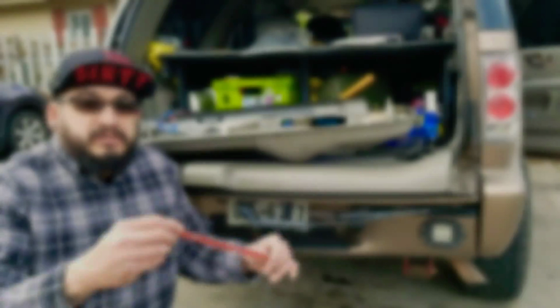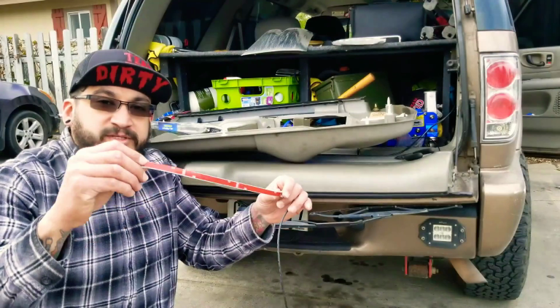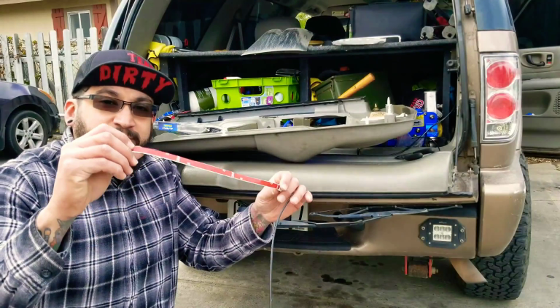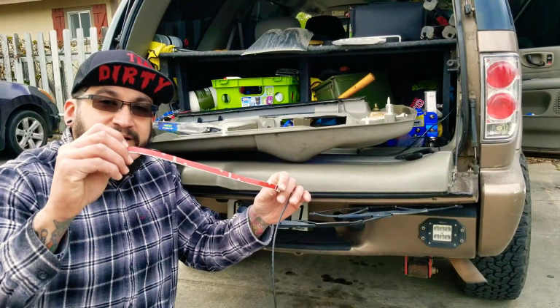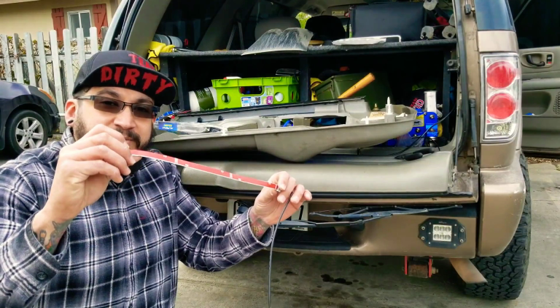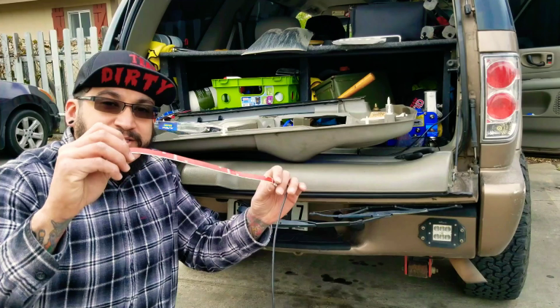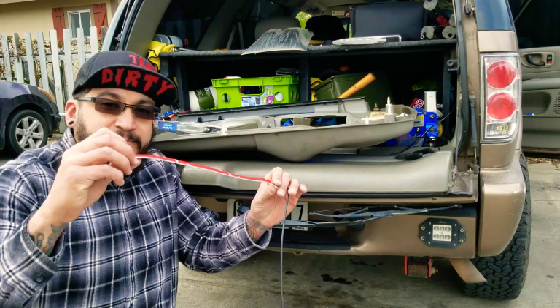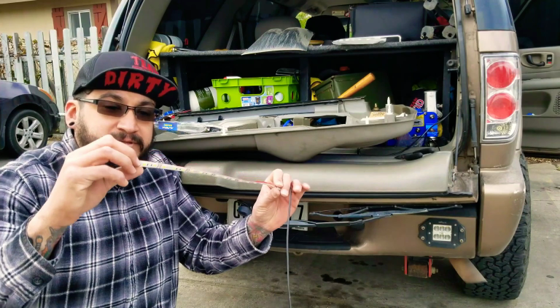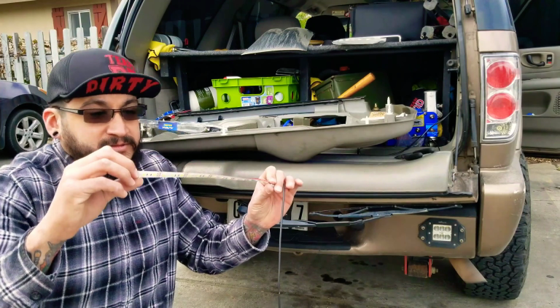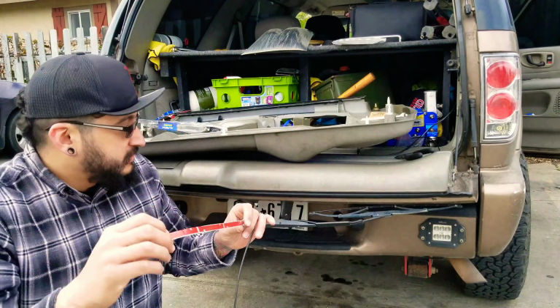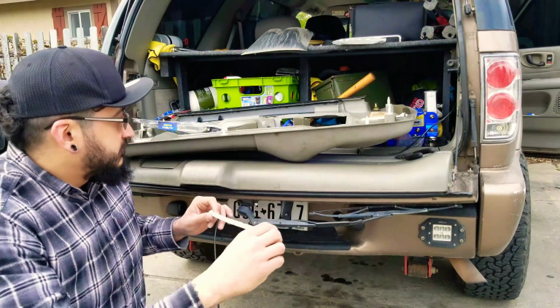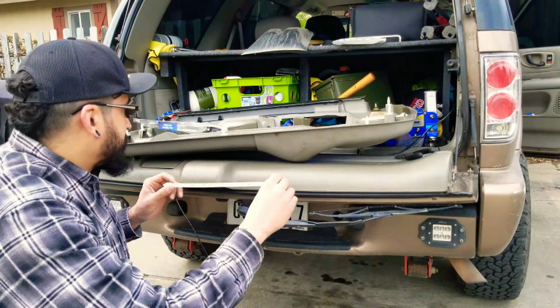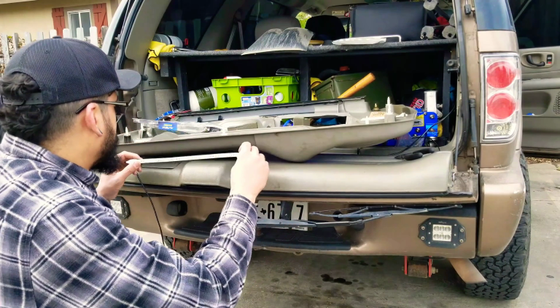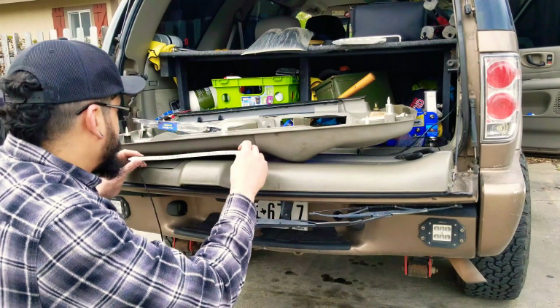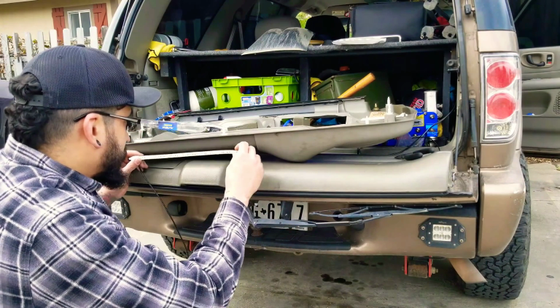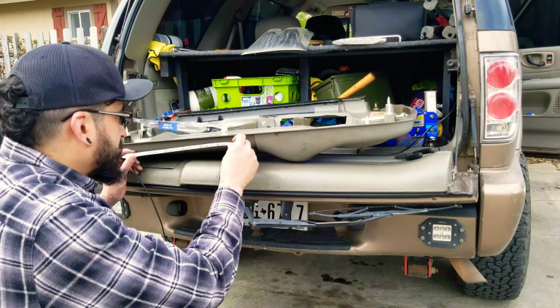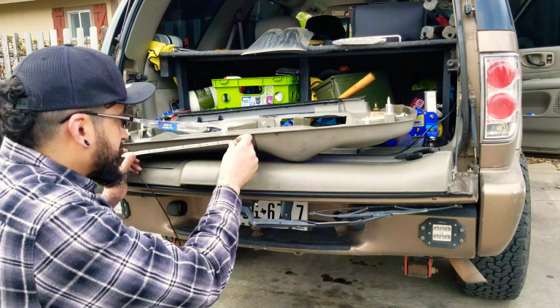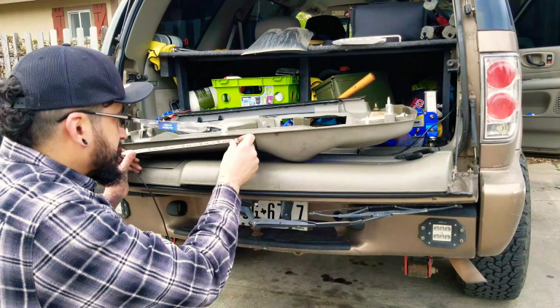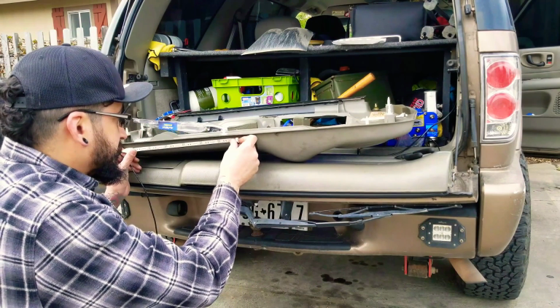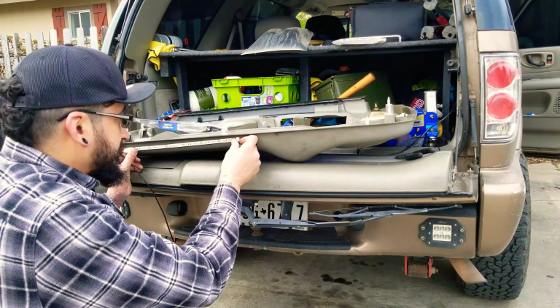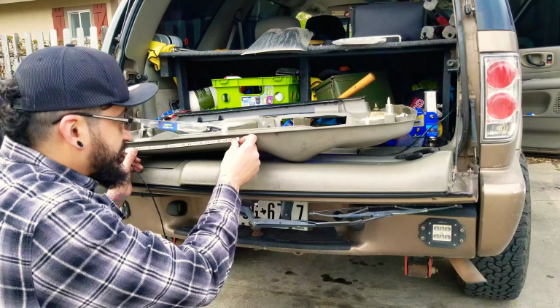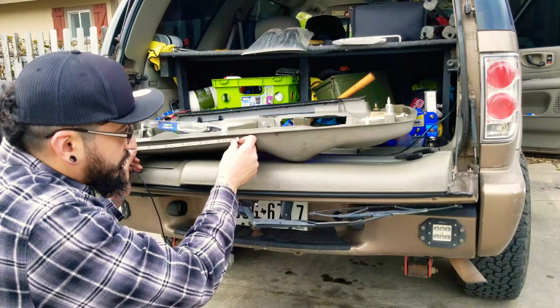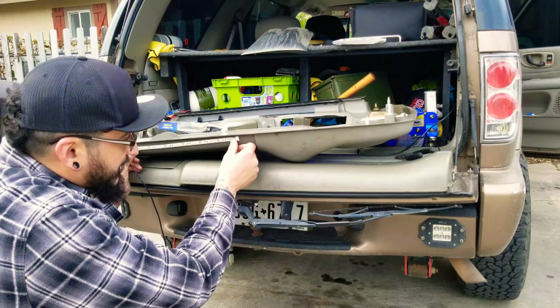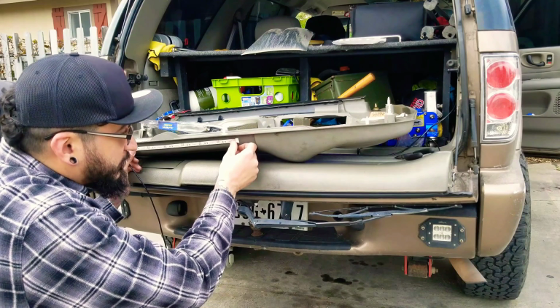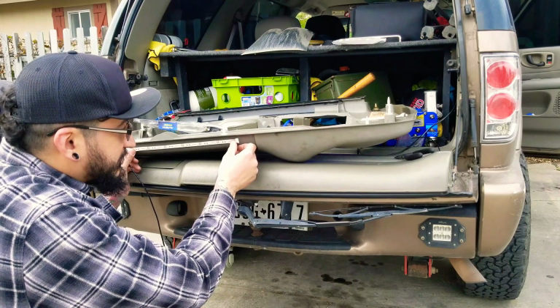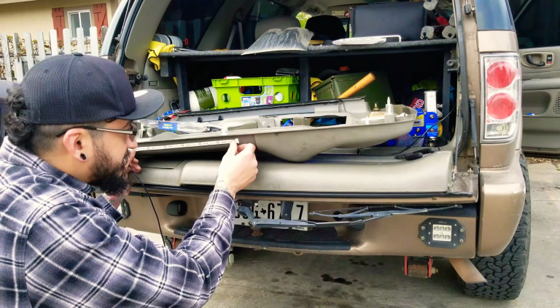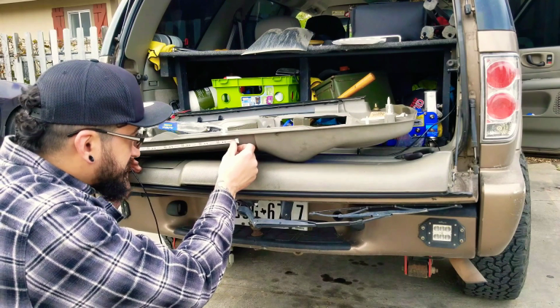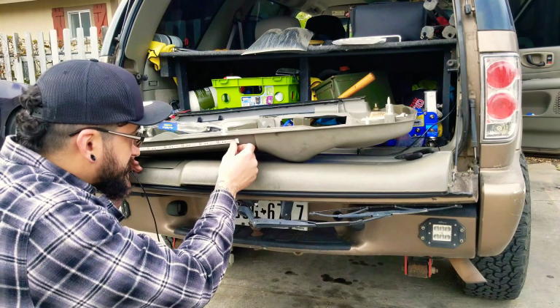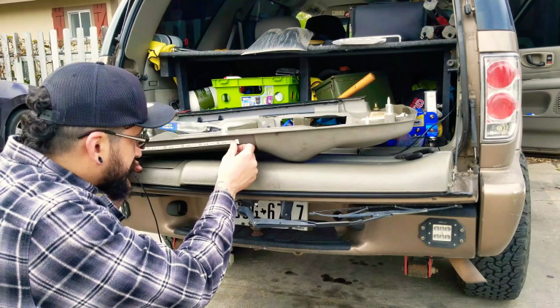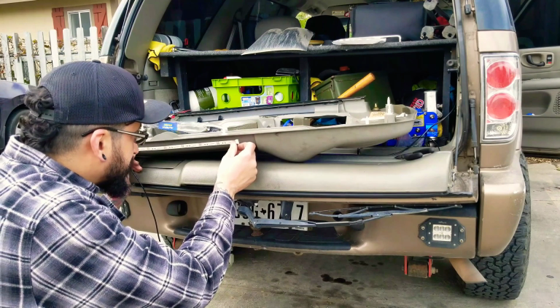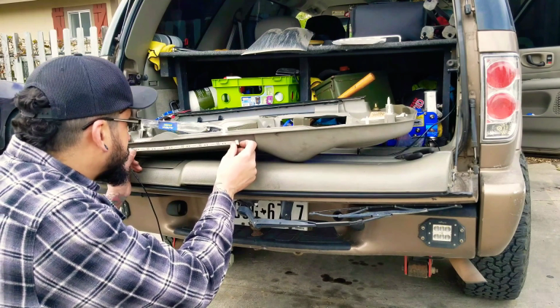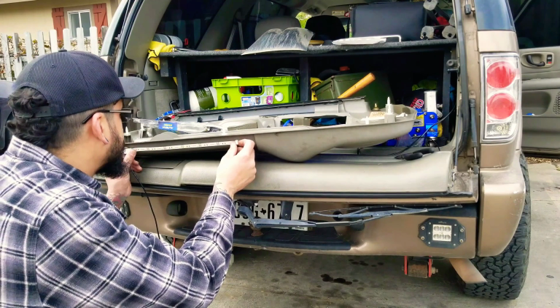These come with M3 tape. What I'm going to do is make sure I put it where I know it's not going to rub or interfere with anything.